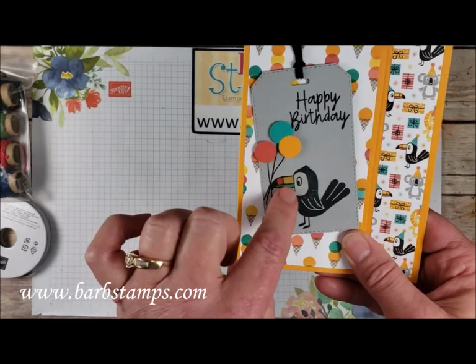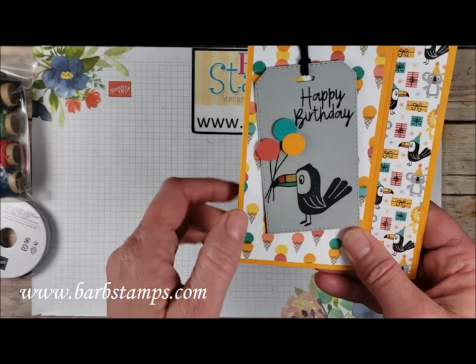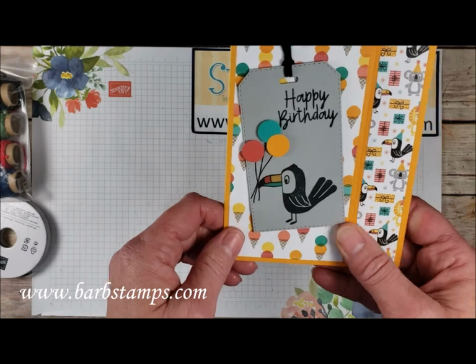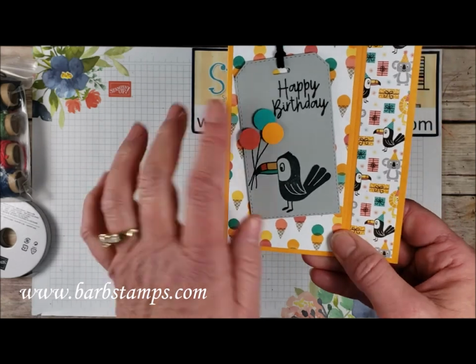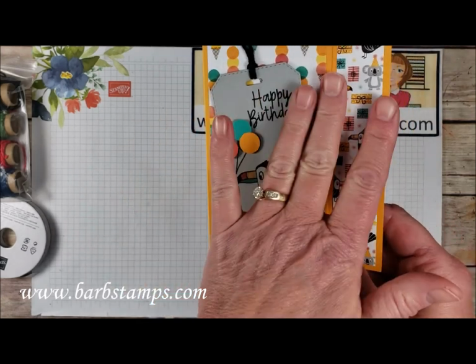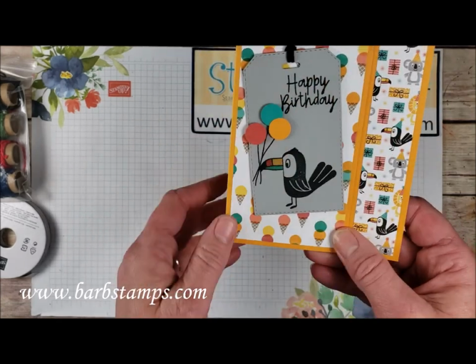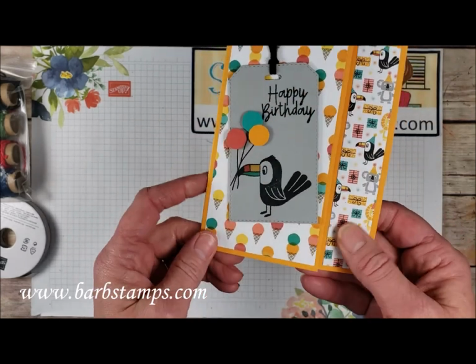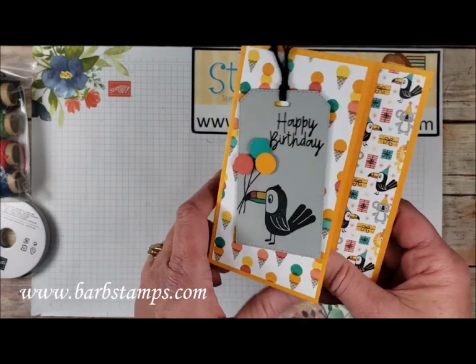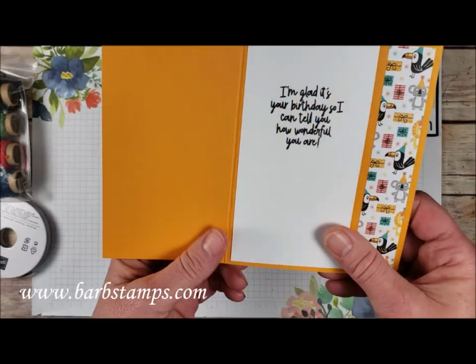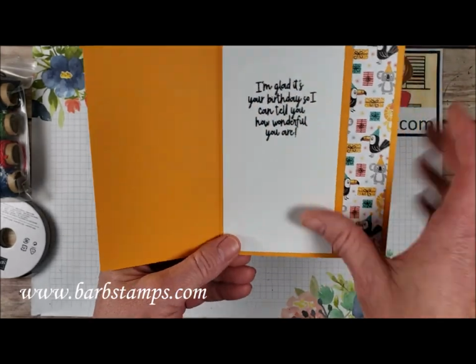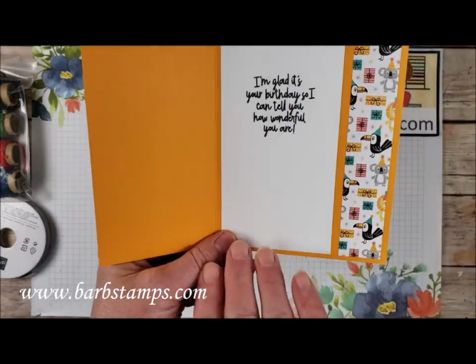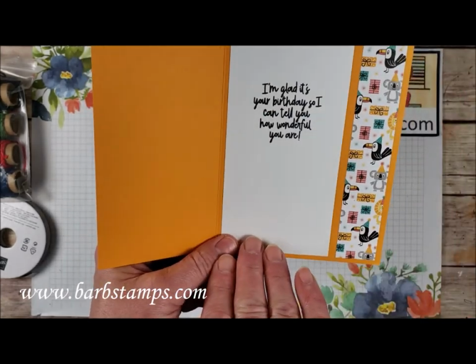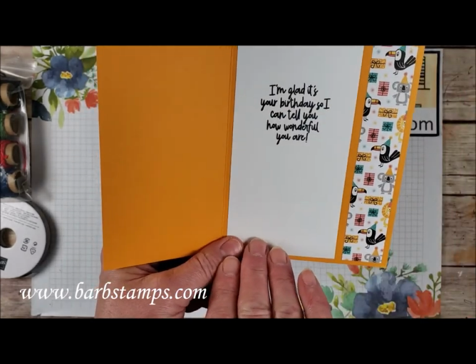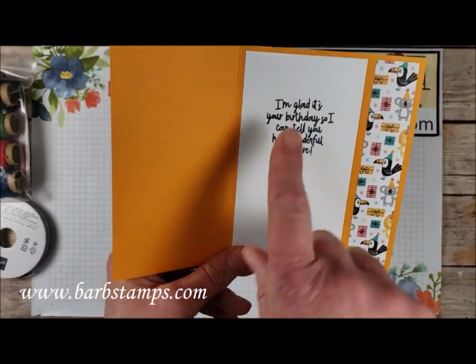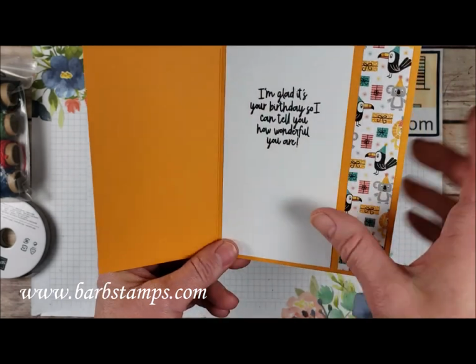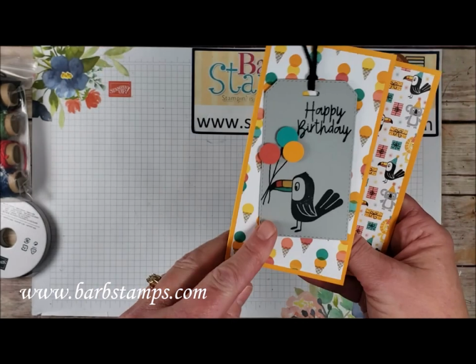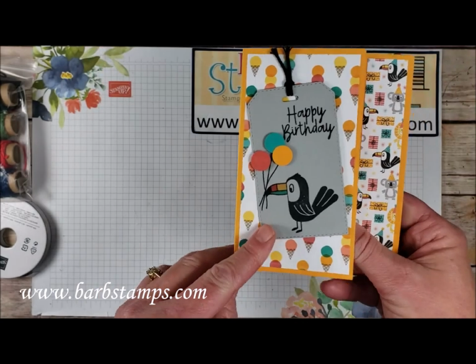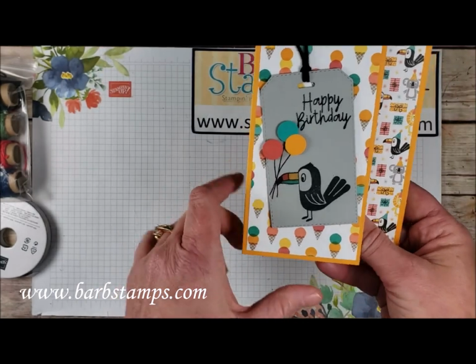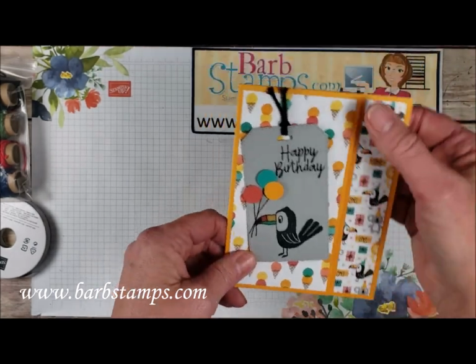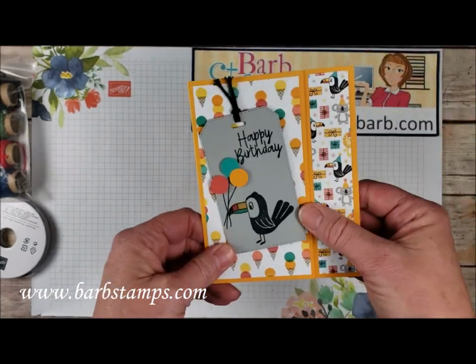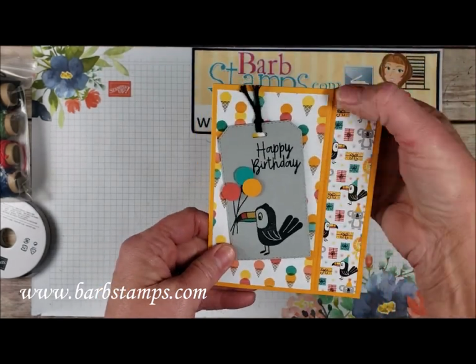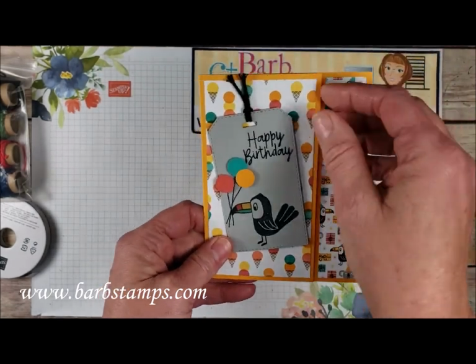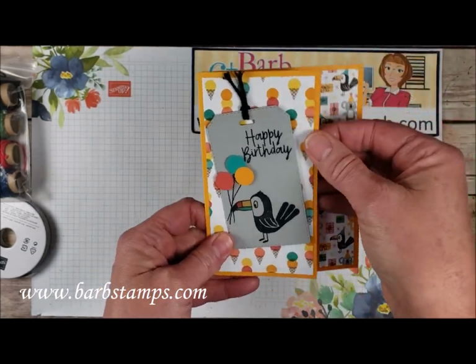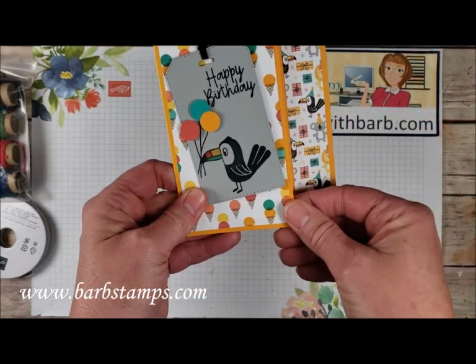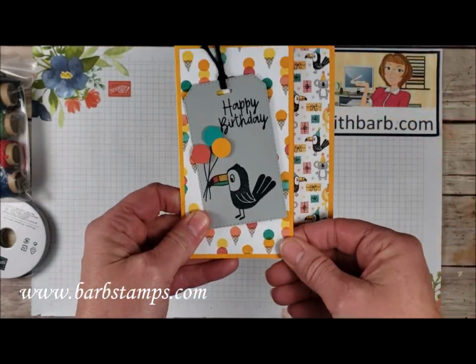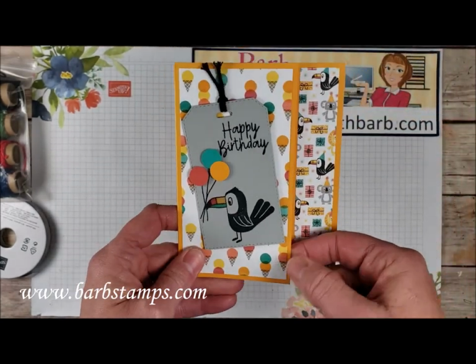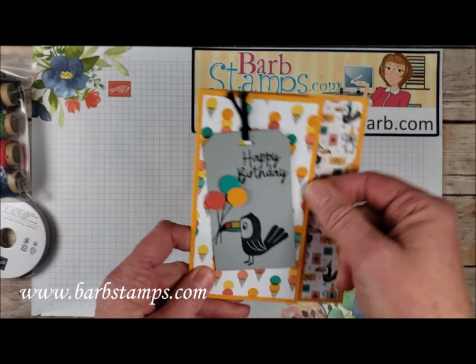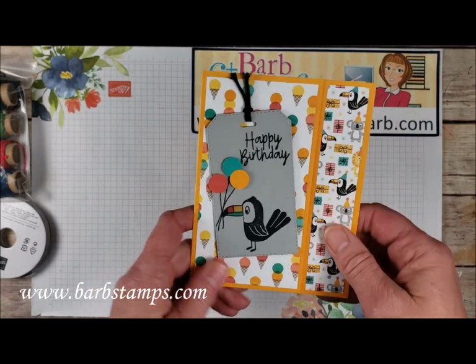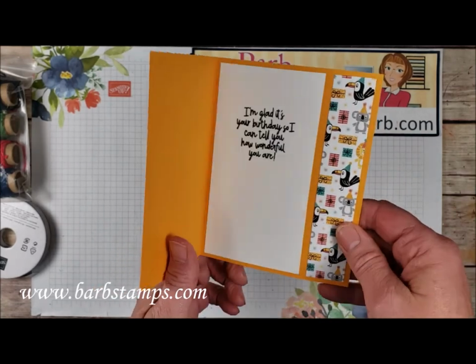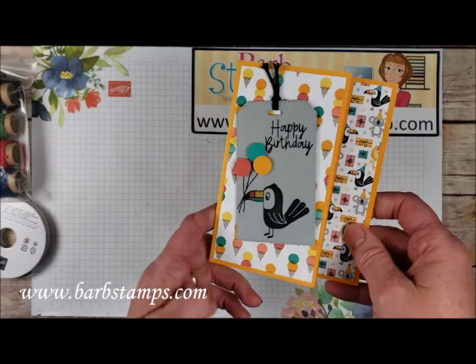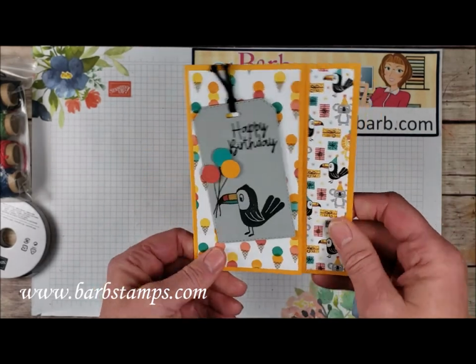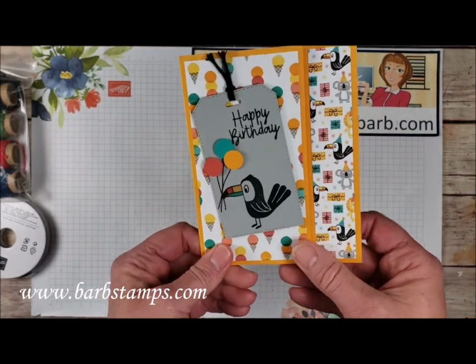We've got a couple different patterns of the Designer Series paper and another layer of white on the inside with the sentiment. You can tell that this was actually folded in half, and then about an inch and a quarter was cut off the edge there to kind of give that little fun fold effect.